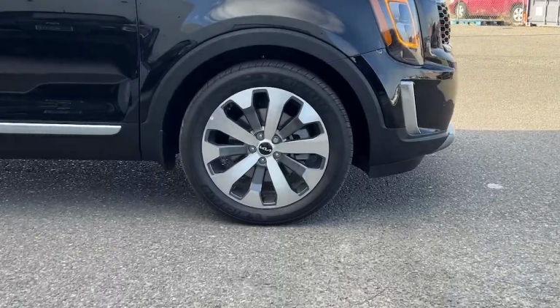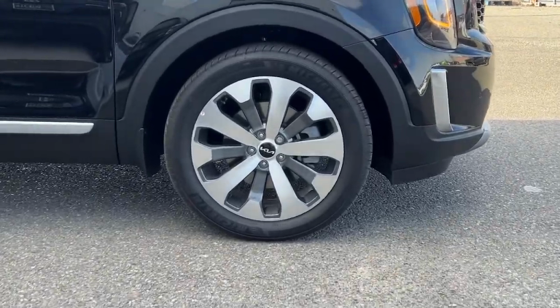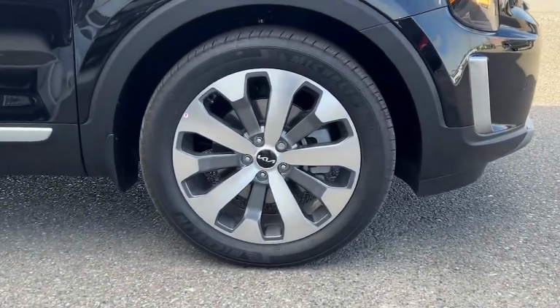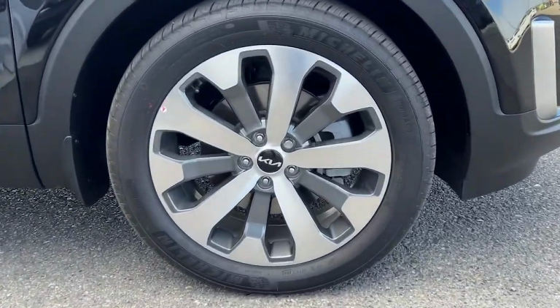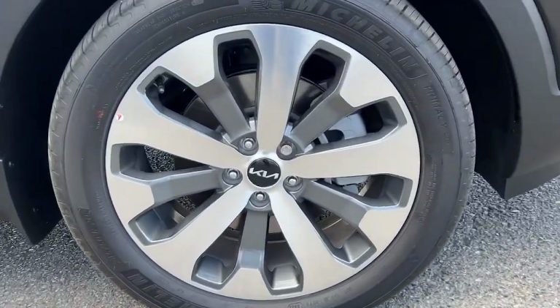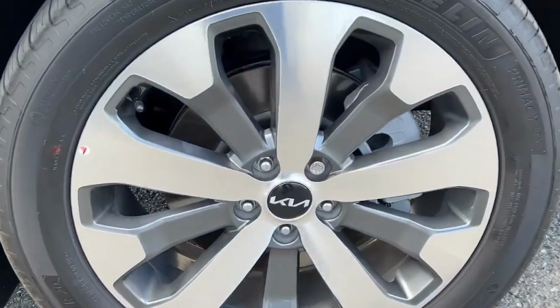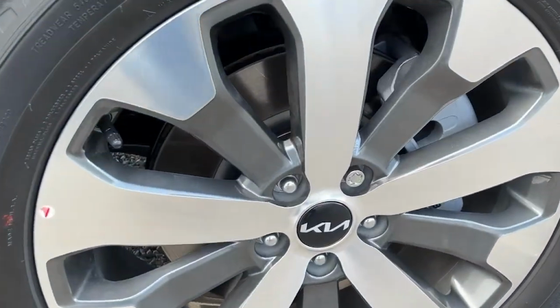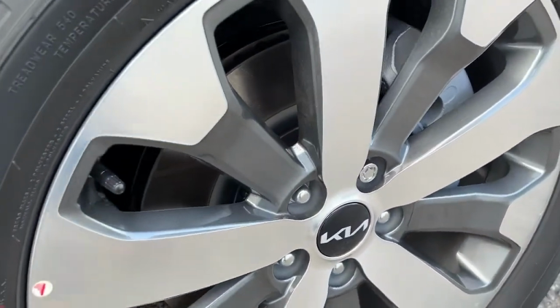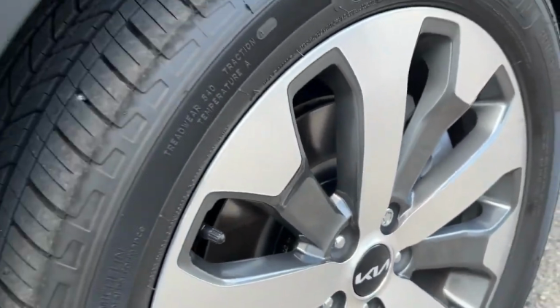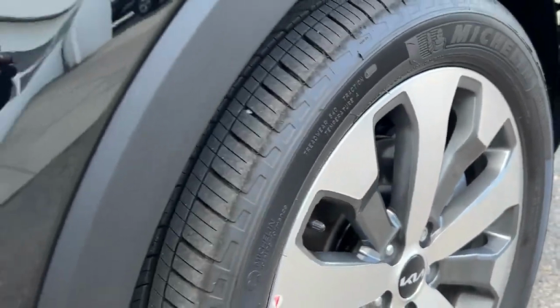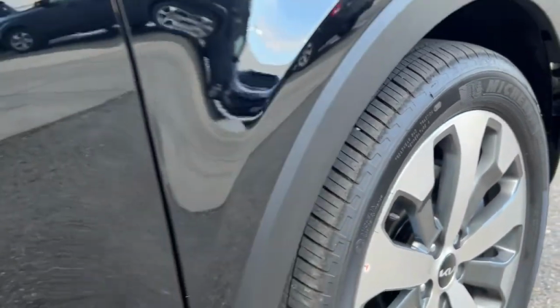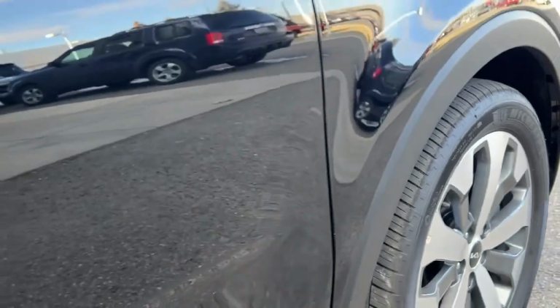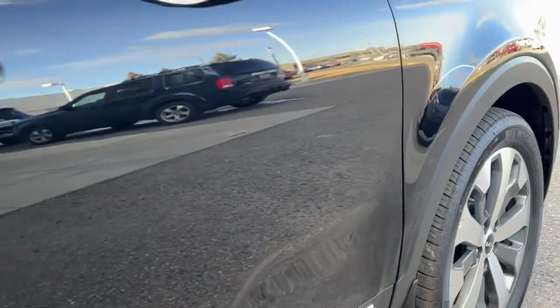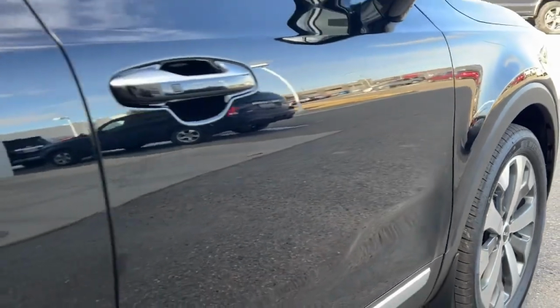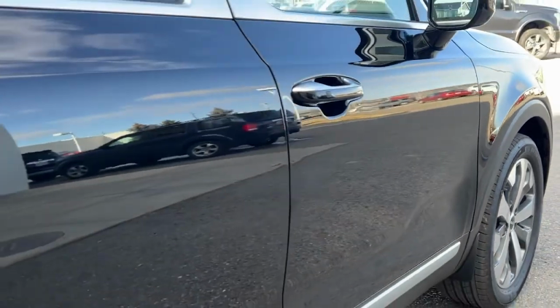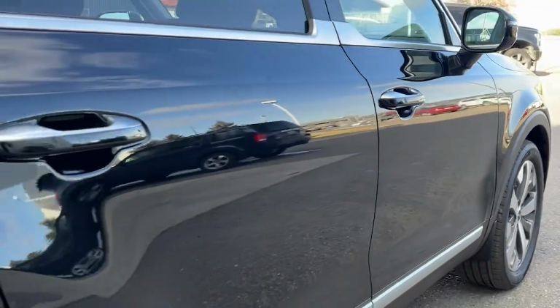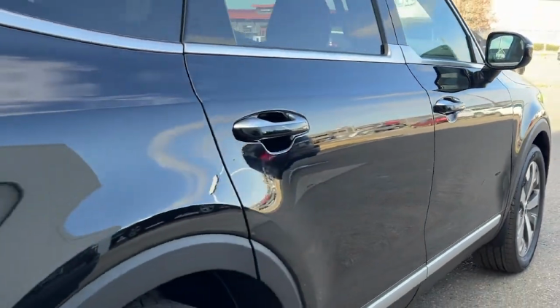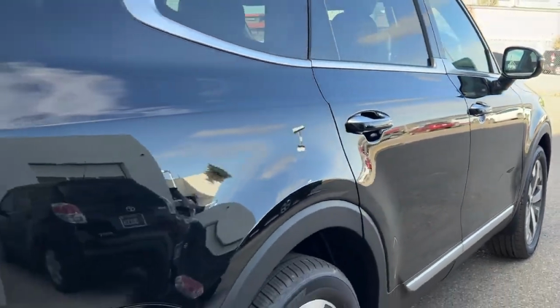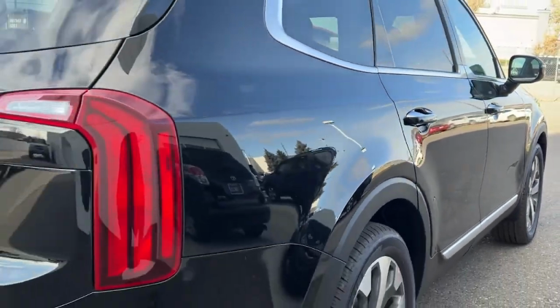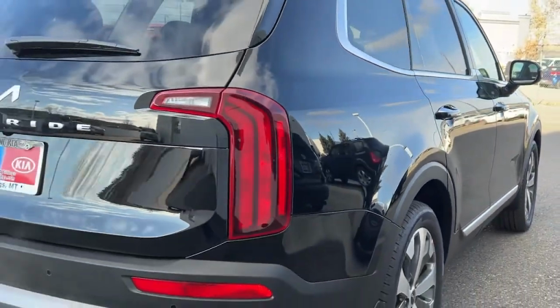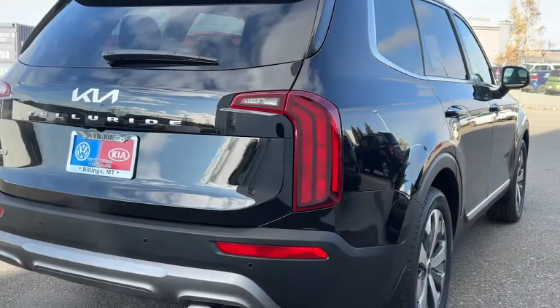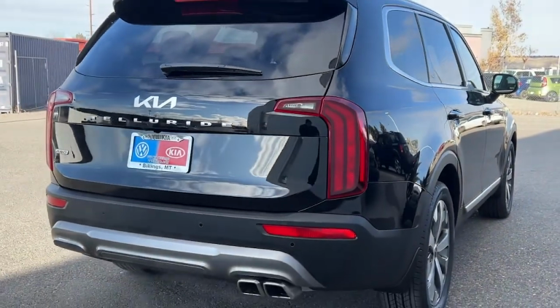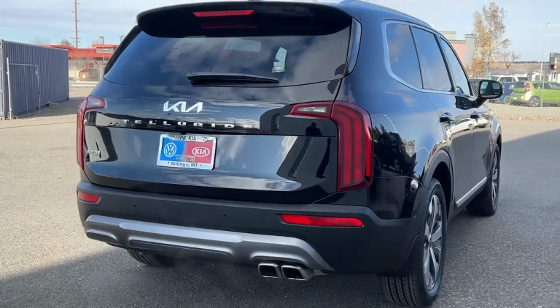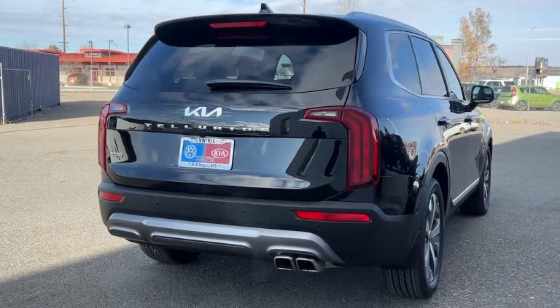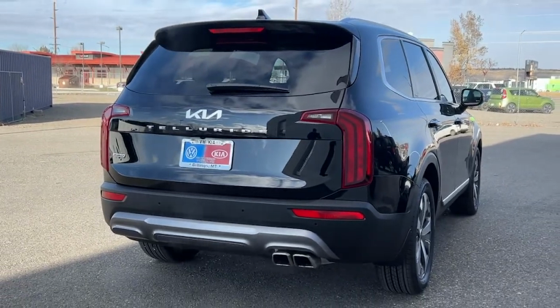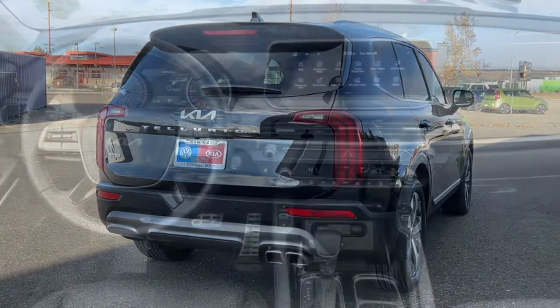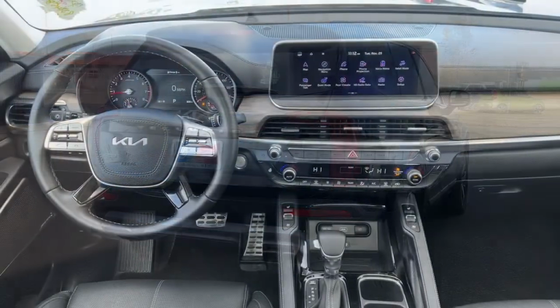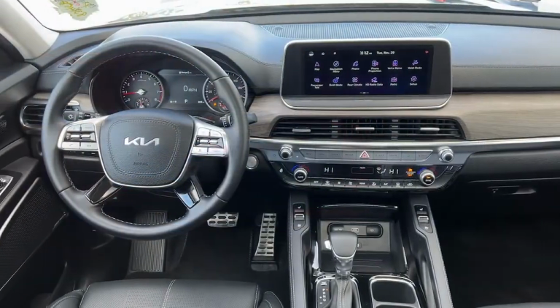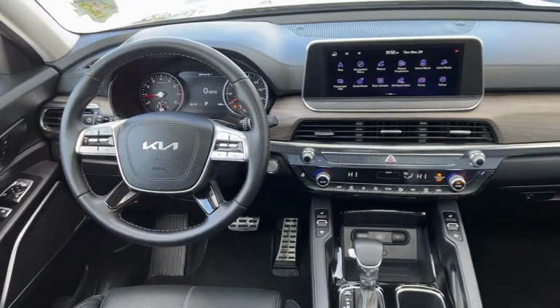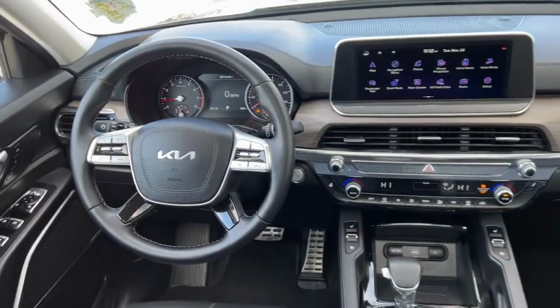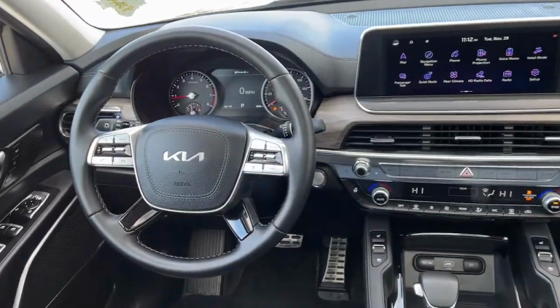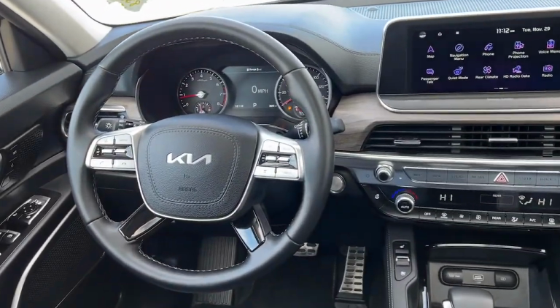From its standard suite of driver assistance tech, to its three-row seating layout, to its firm ride and driver-centered cockpit, this midsize SUV delivers impressive capability and upscale style. The following are some of this vehicle's highlighted options.